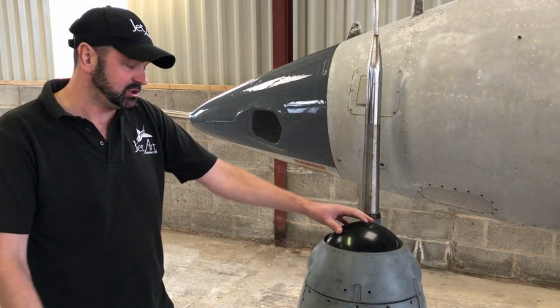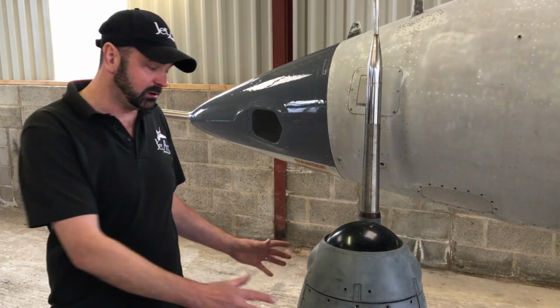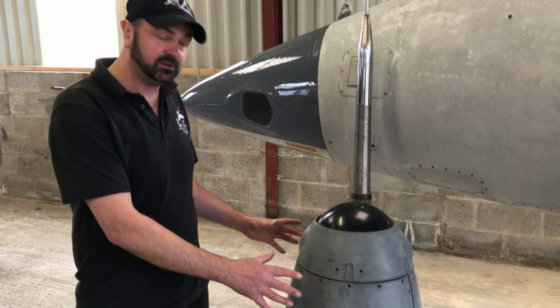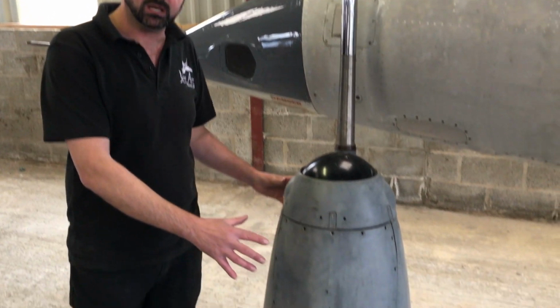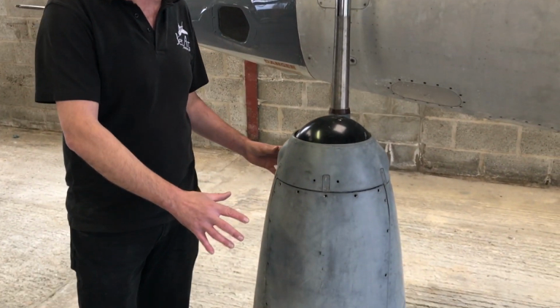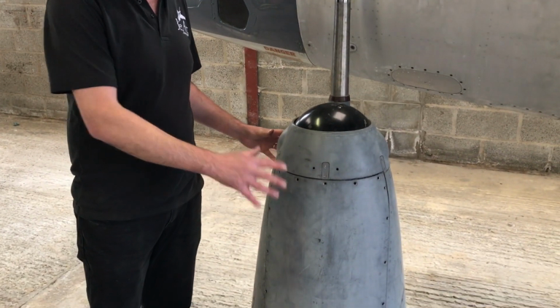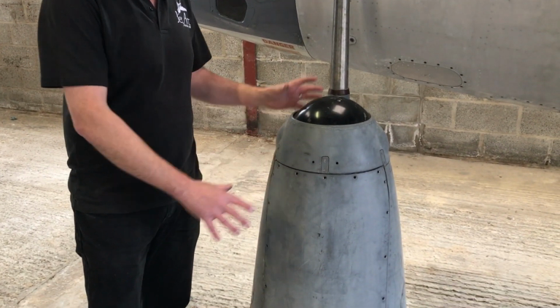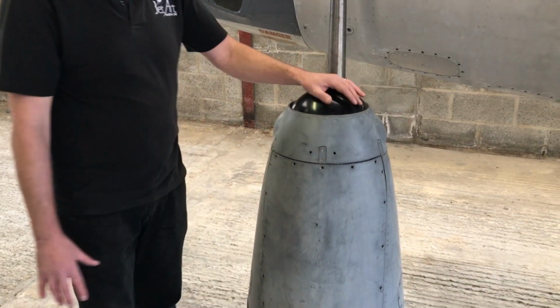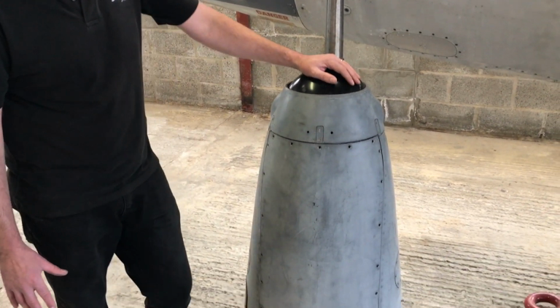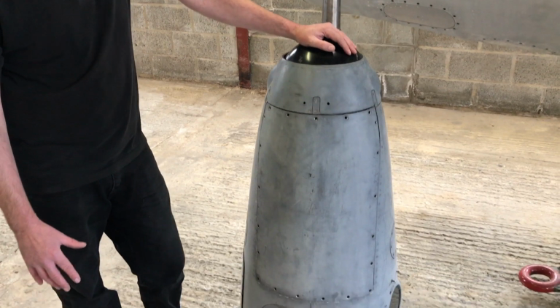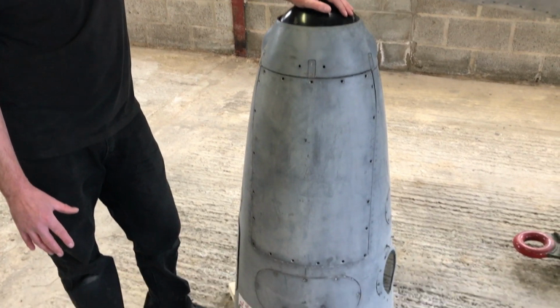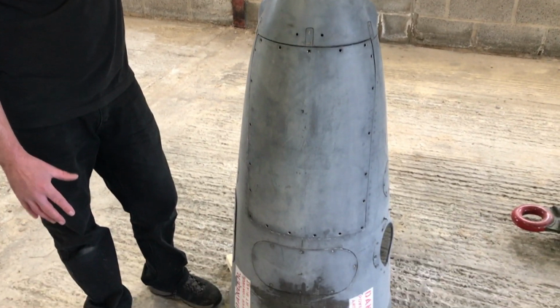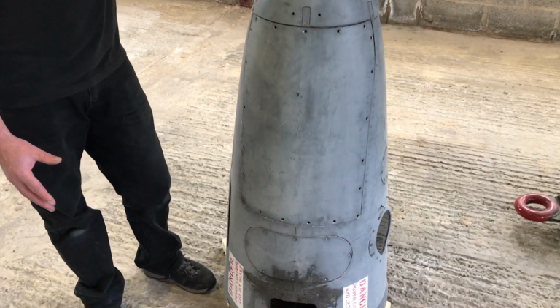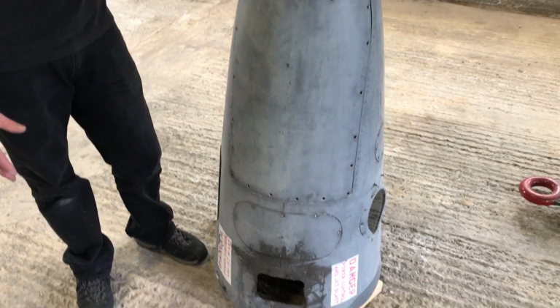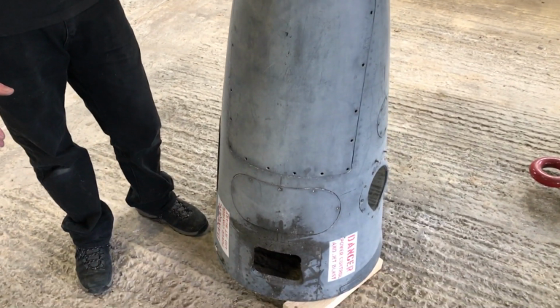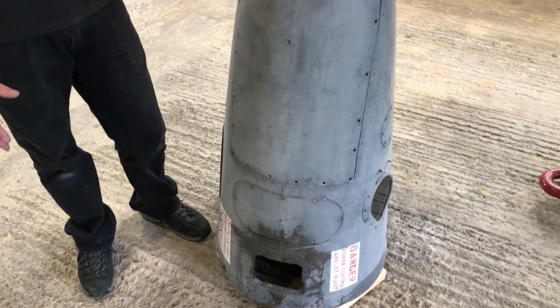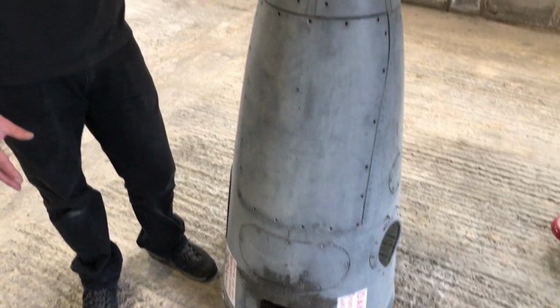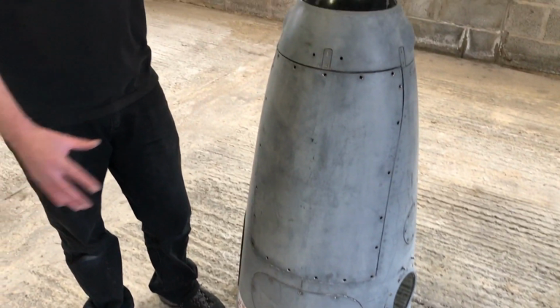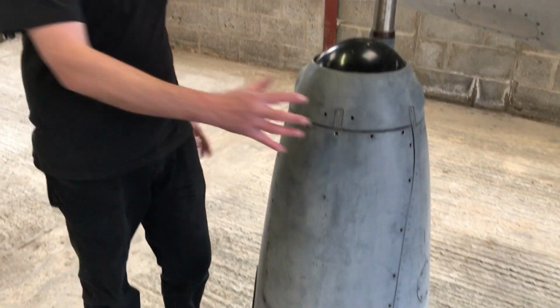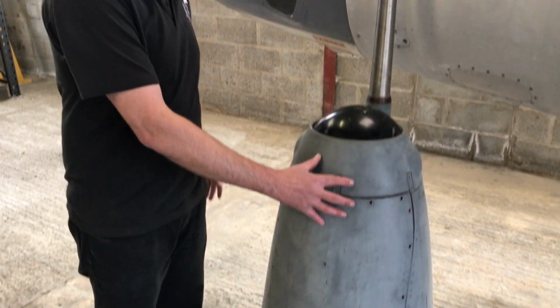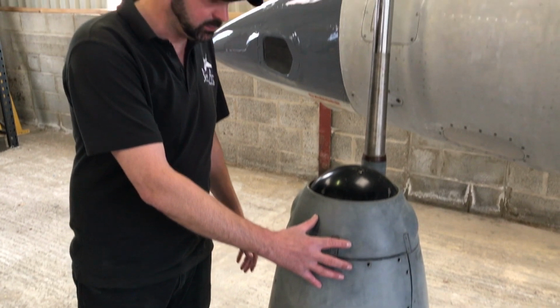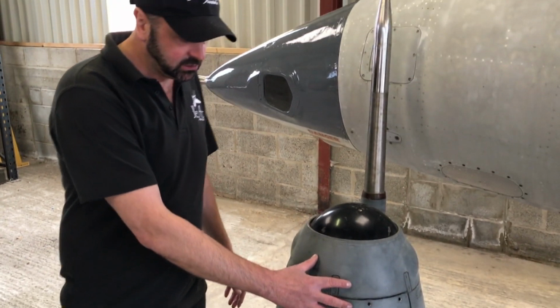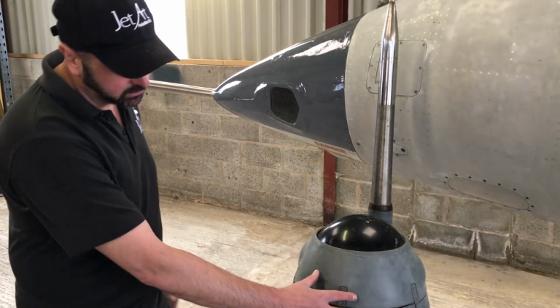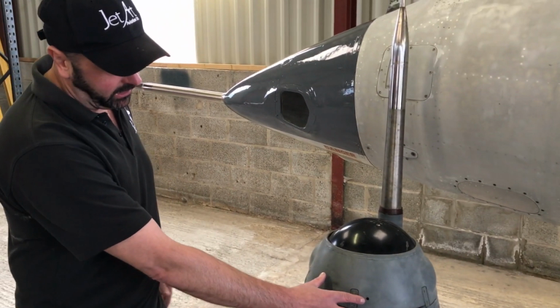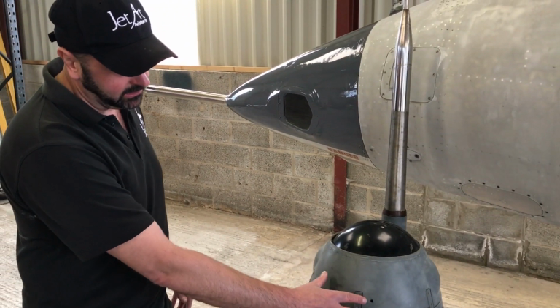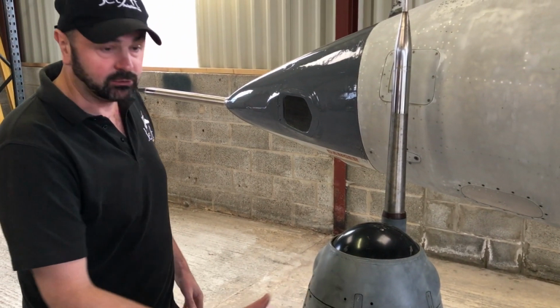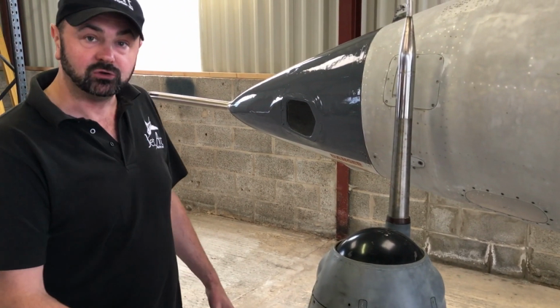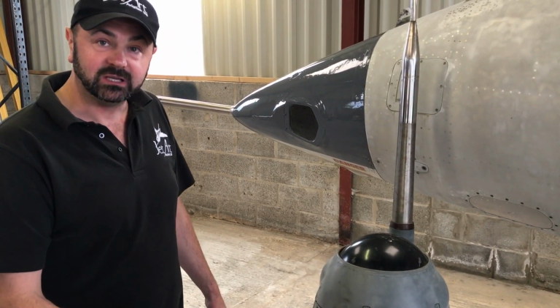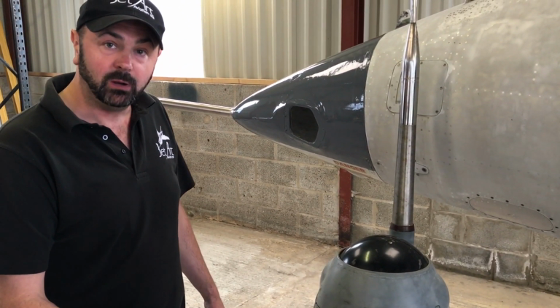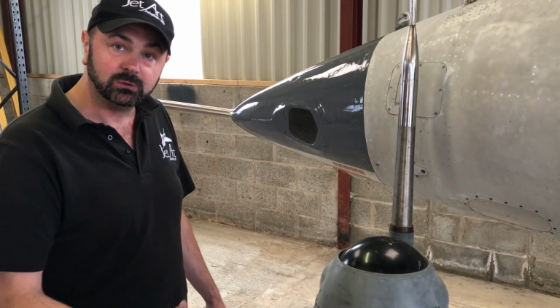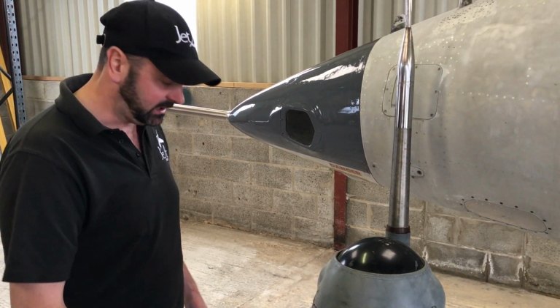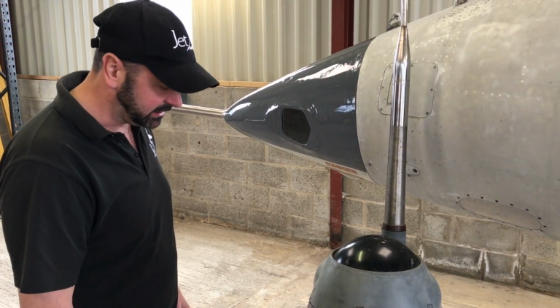That was mainly the Ferranti laser rangefinder unit, which went inside this nose cone to allow the aircraft to drop laser guided bombs and to illuminate targets.